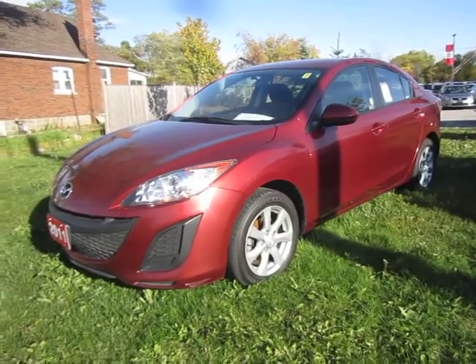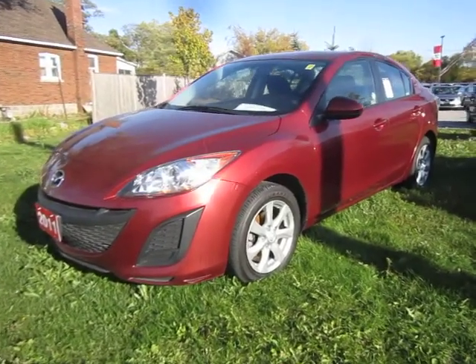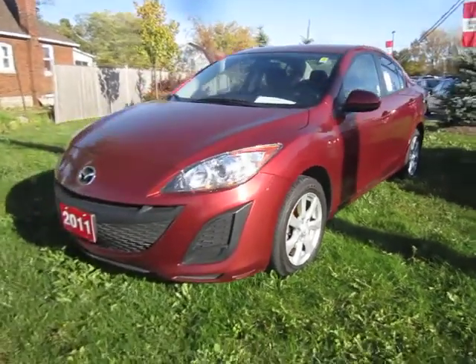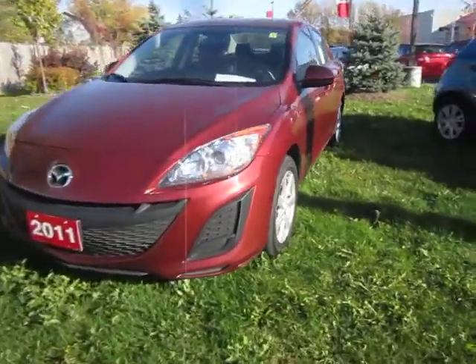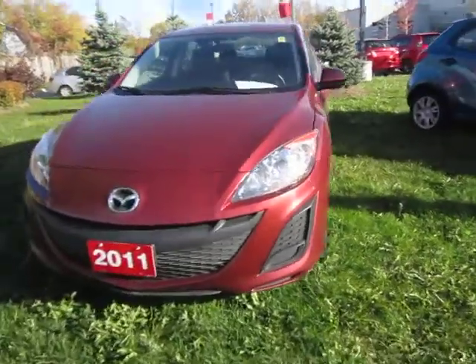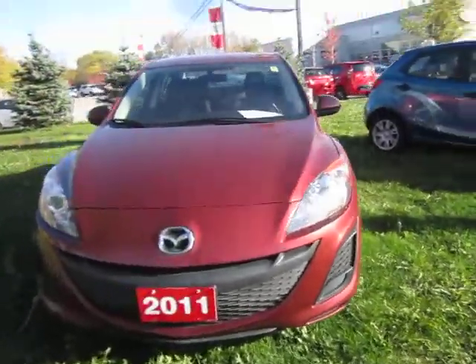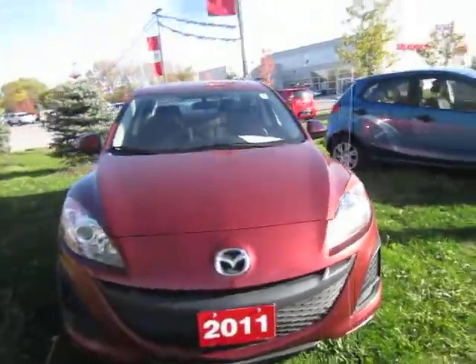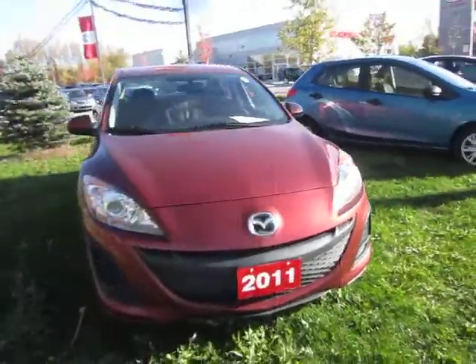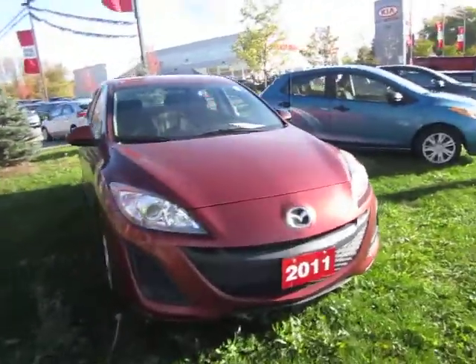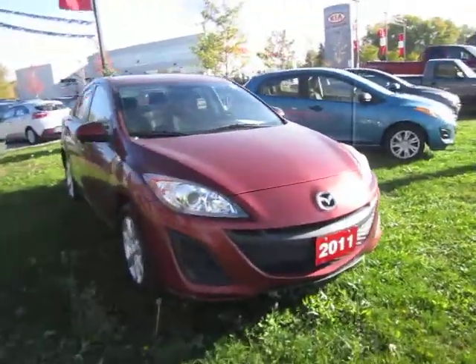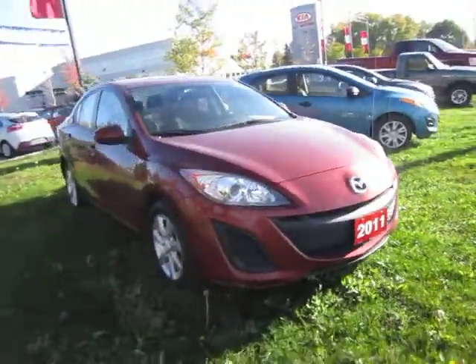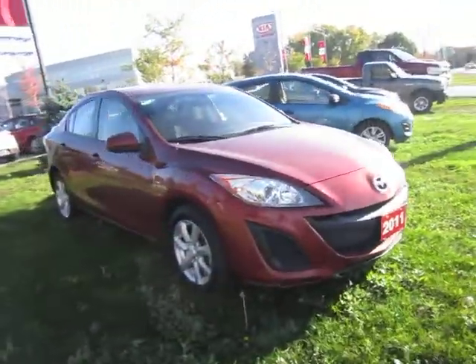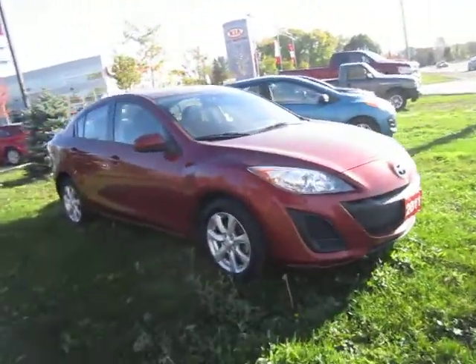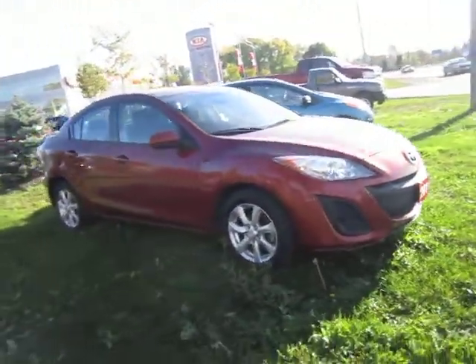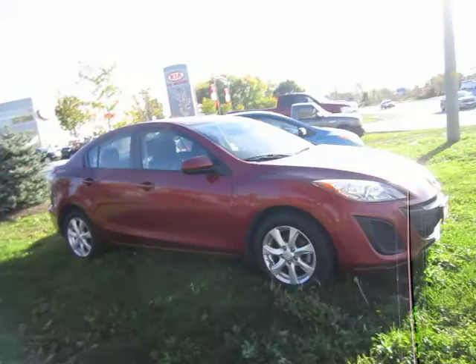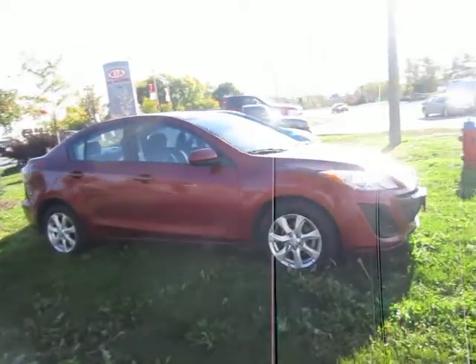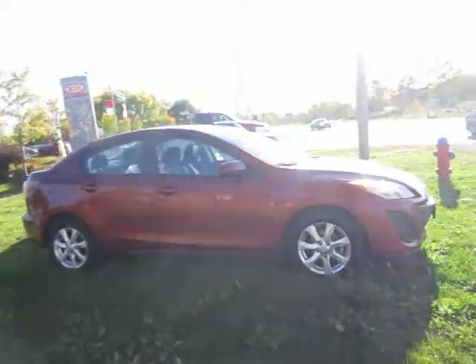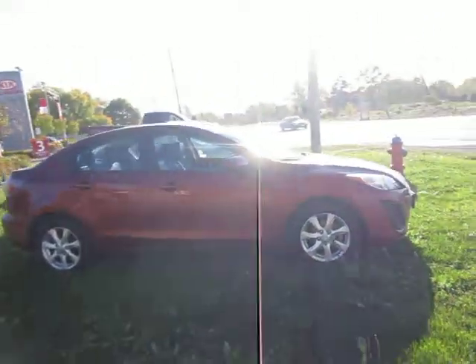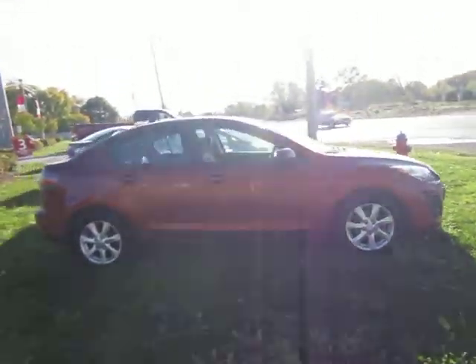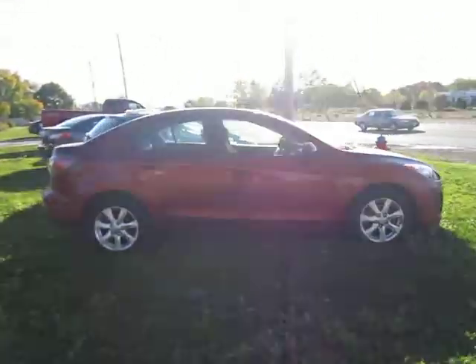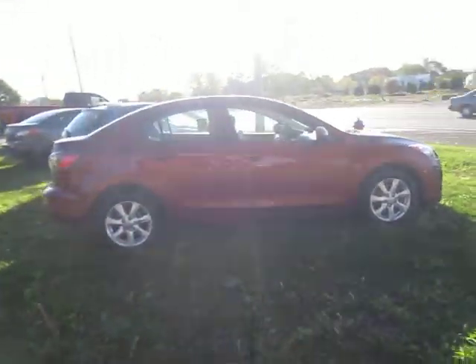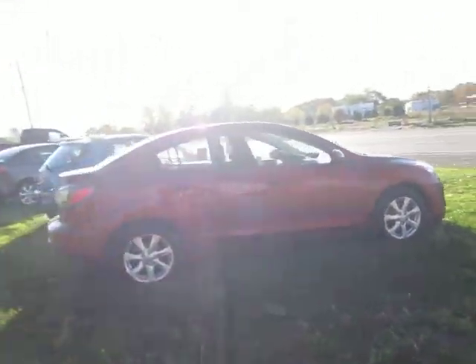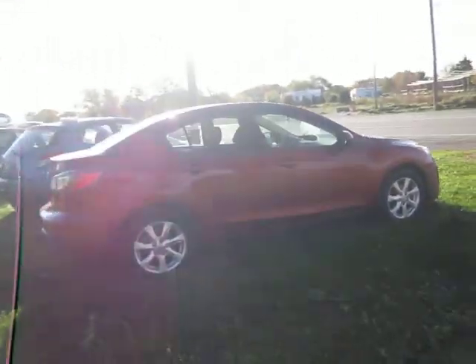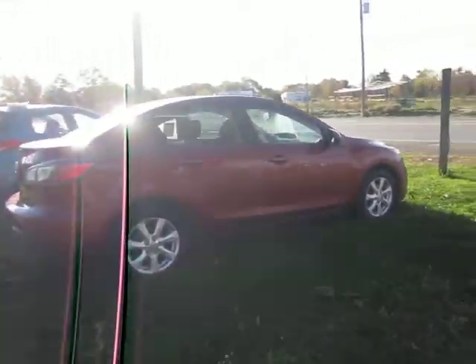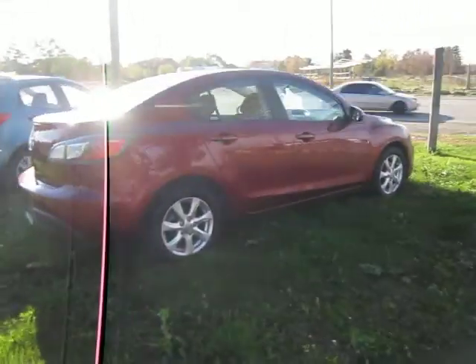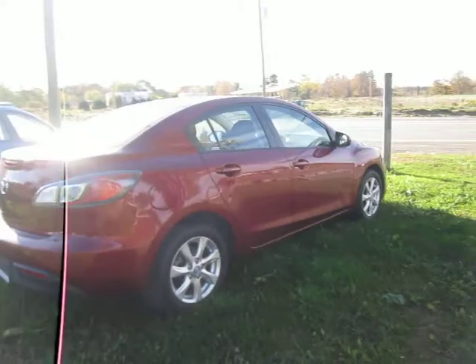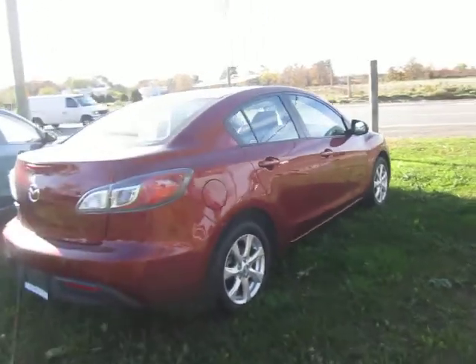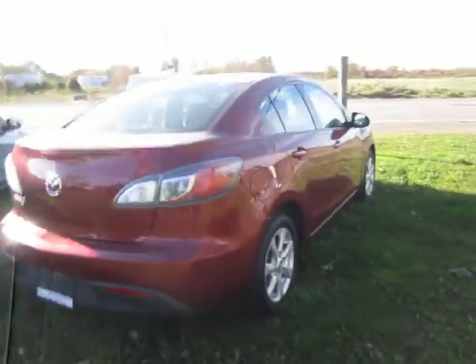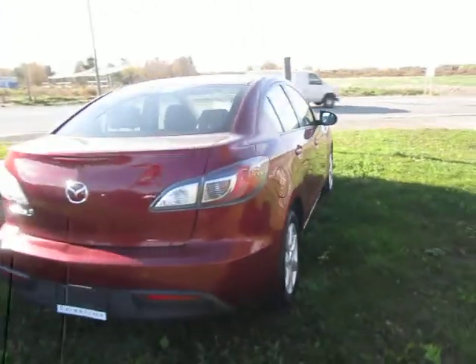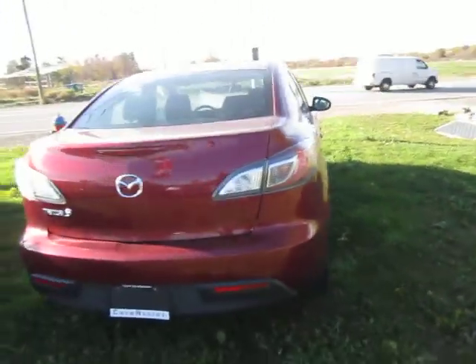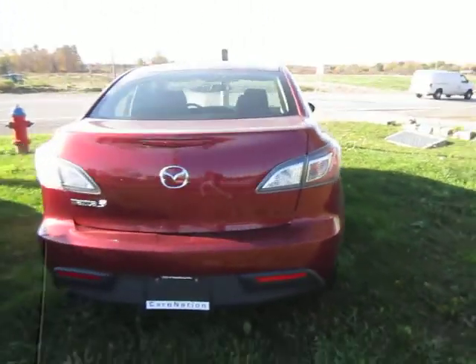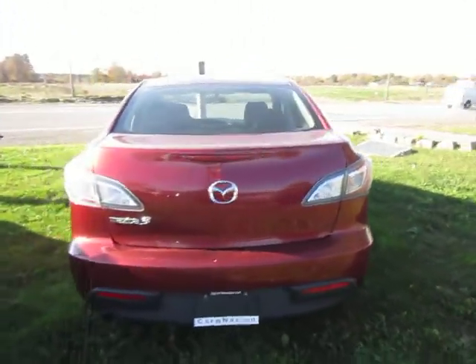Hello everyone, Matt Garofalo back at you here on a beautiful day in Hamilton, up on the mountain, here to show you our 2011 Mazda 3. We have two of these in stock, one gray and one black currently.